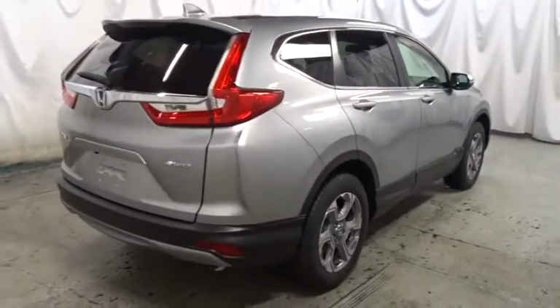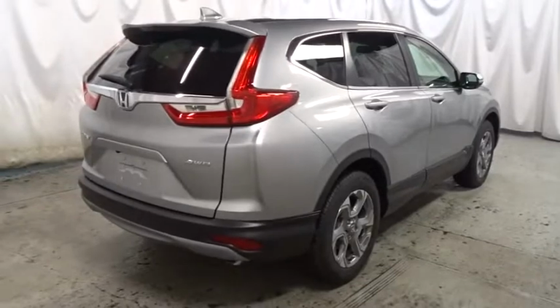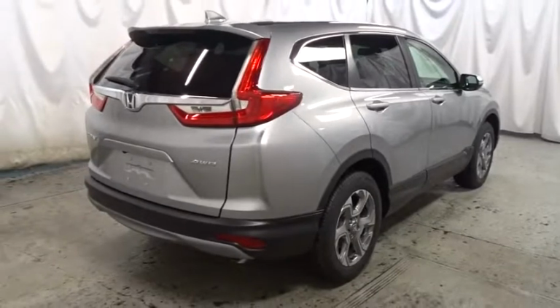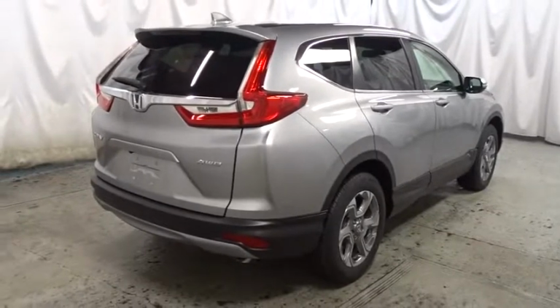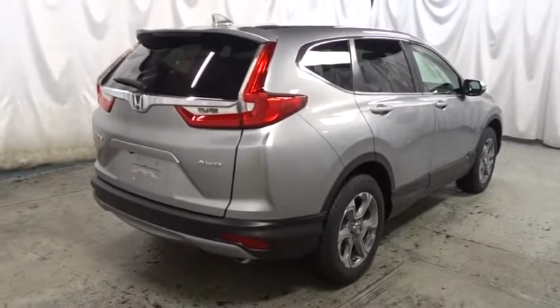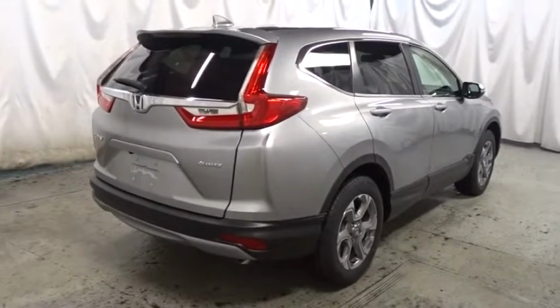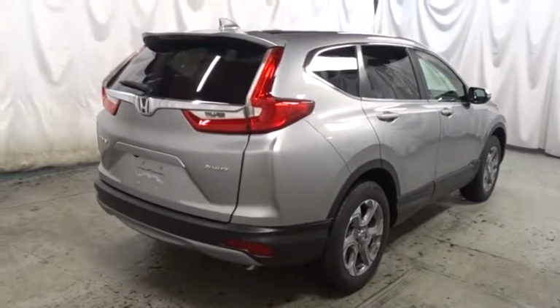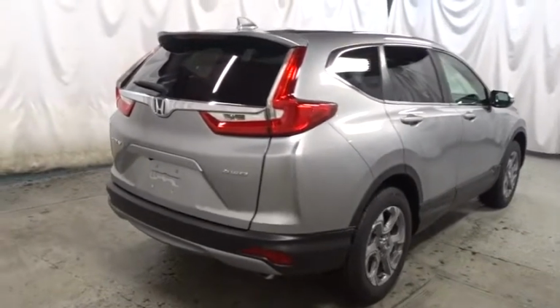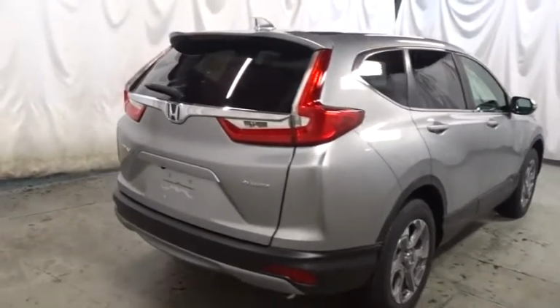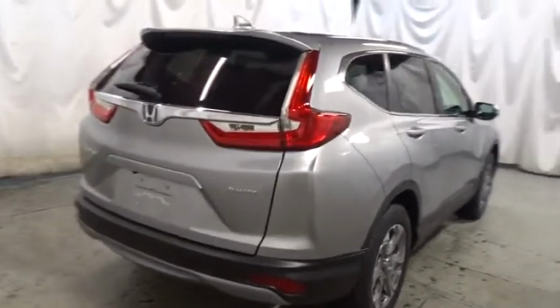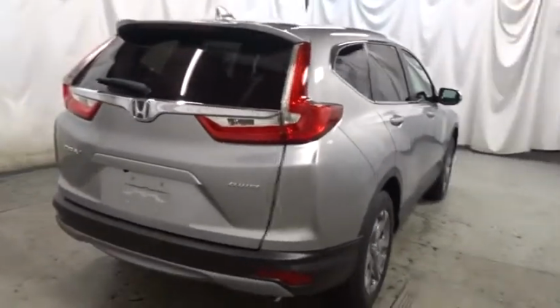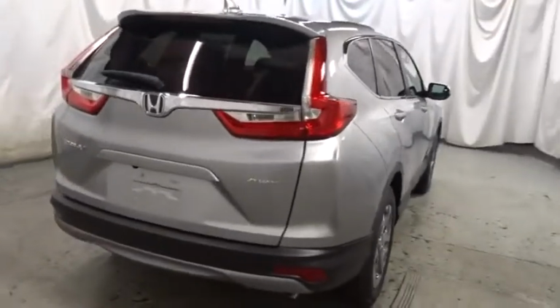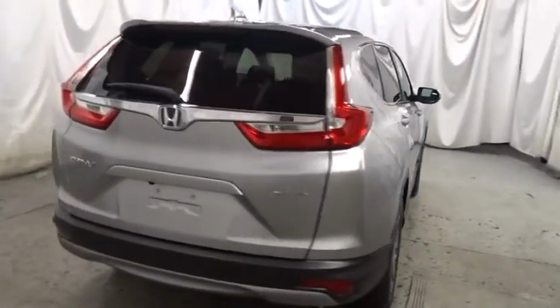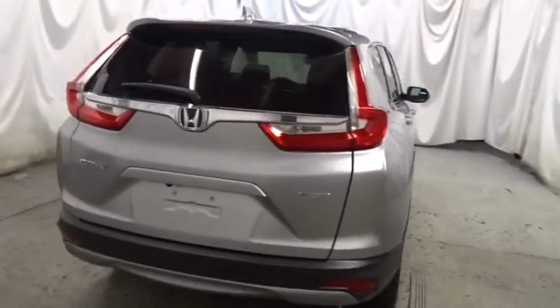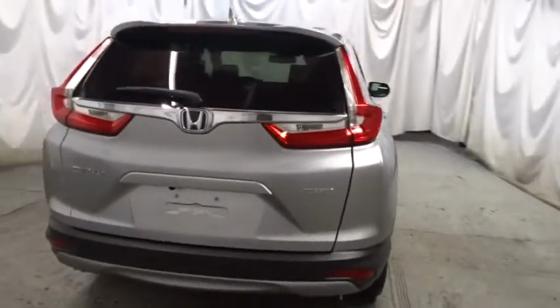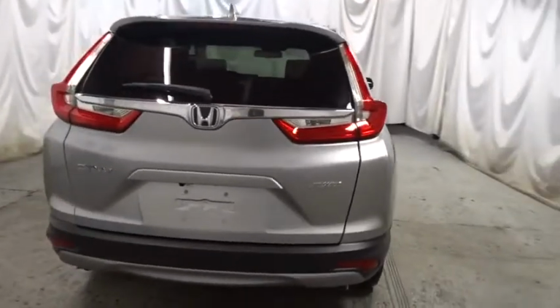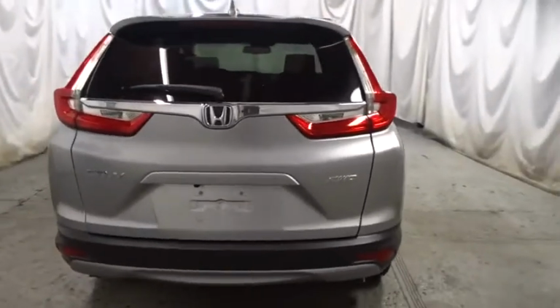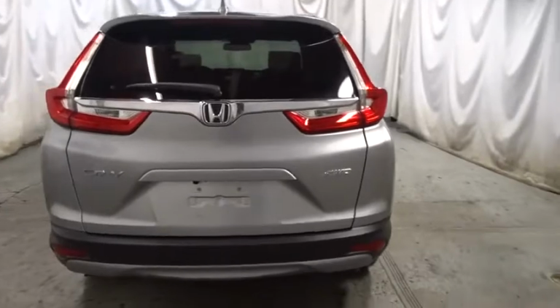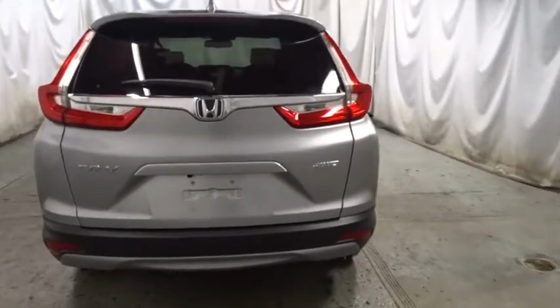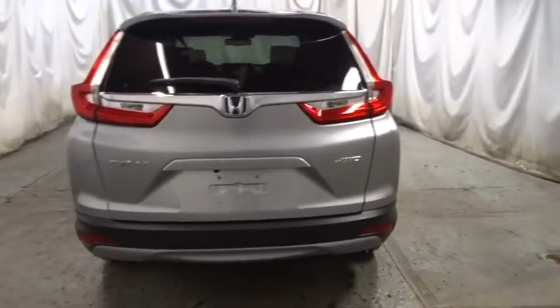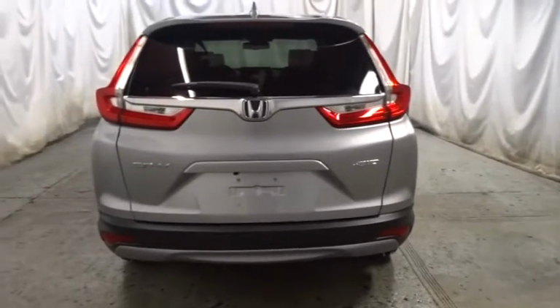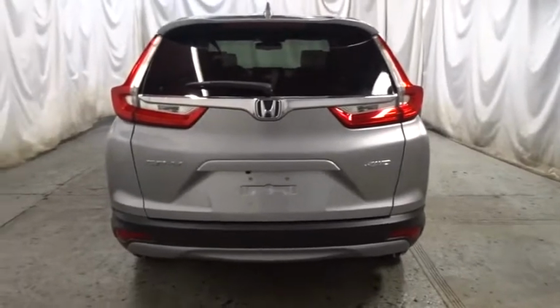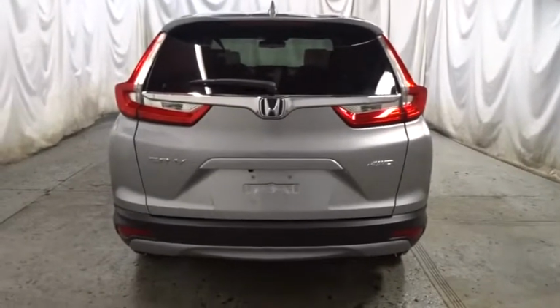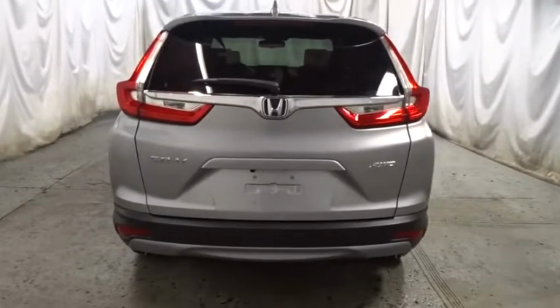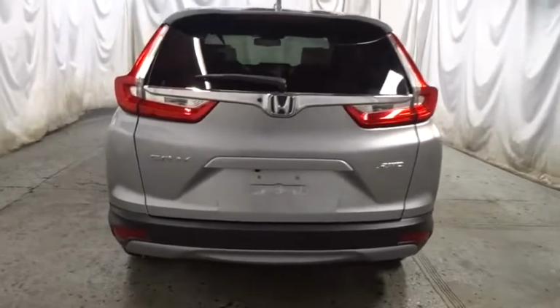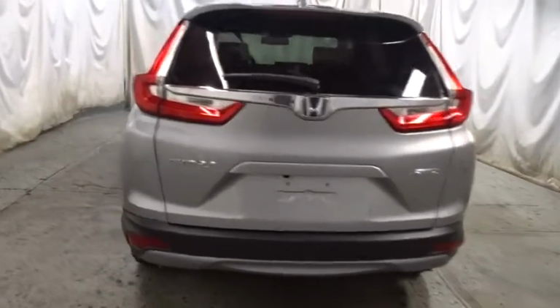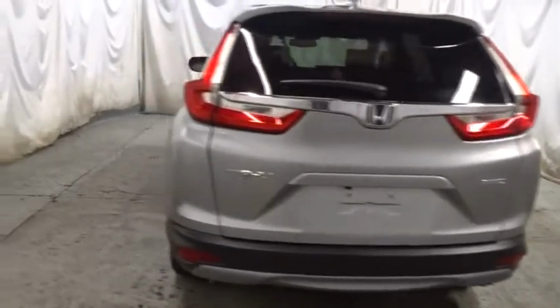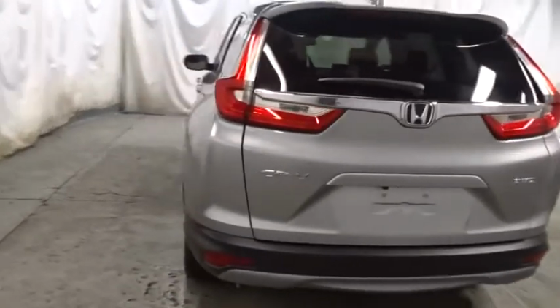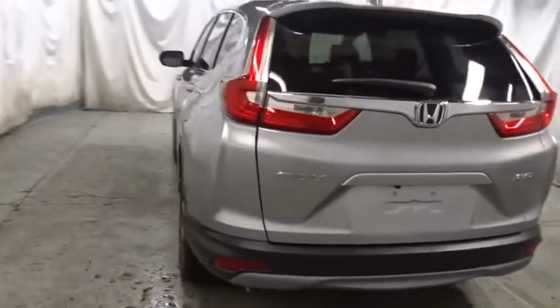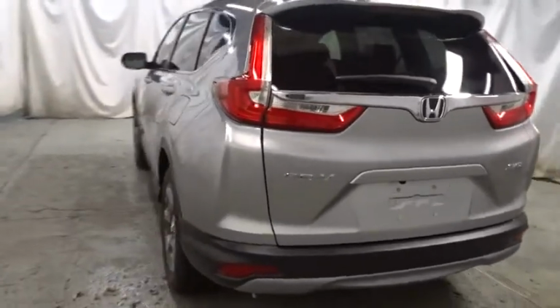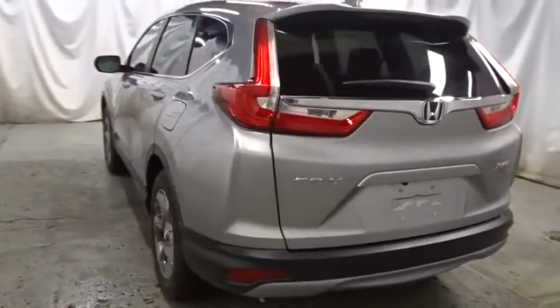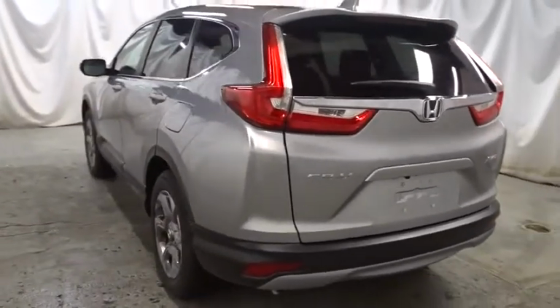Tachometer, outside temperature gauge, brake assist, leather seats, engine immobilizer, body color door handles, tinted glass, low tire pressure warning, and leather shift knob.